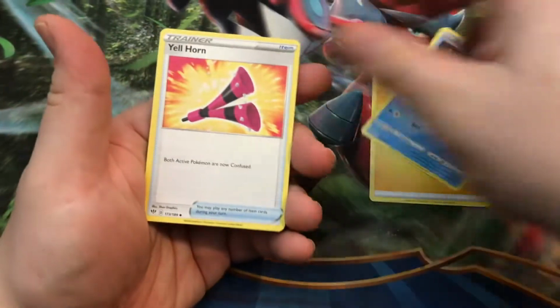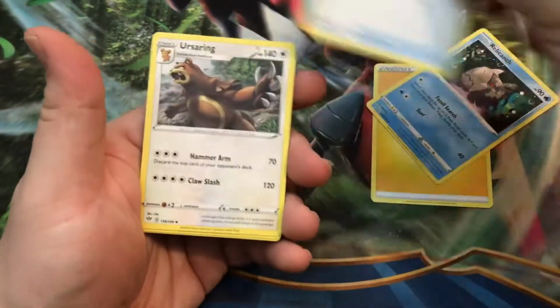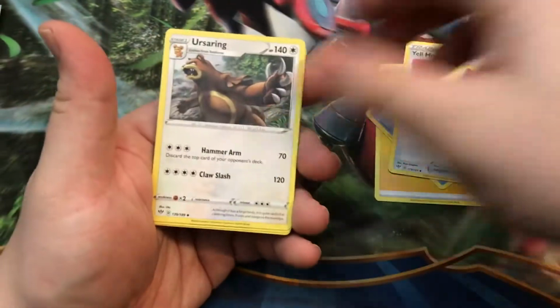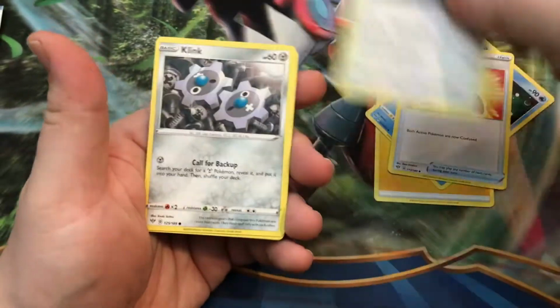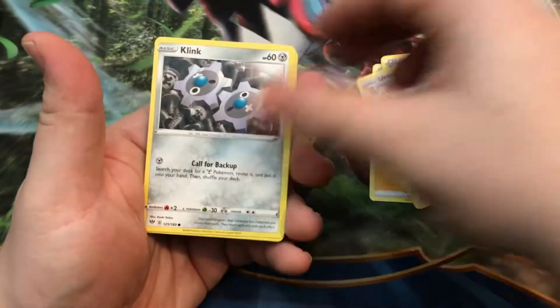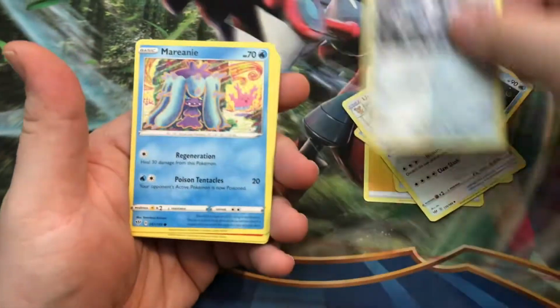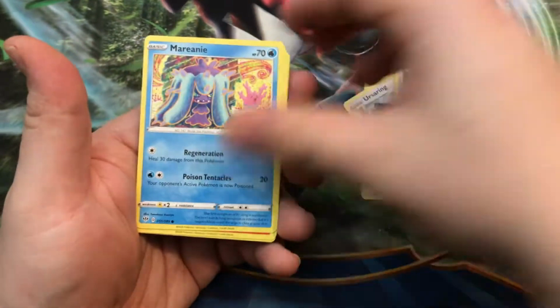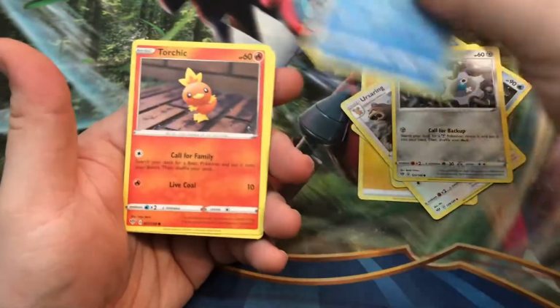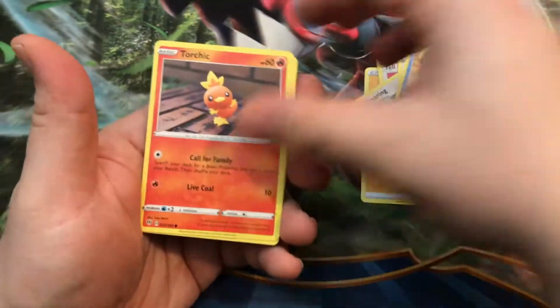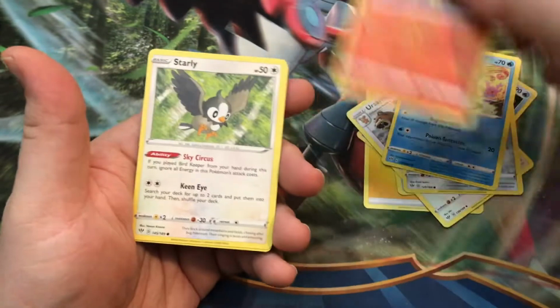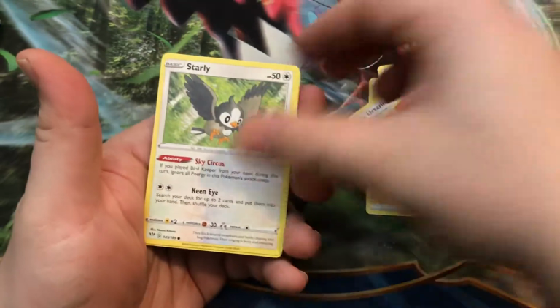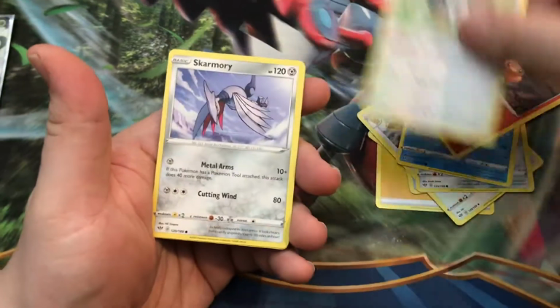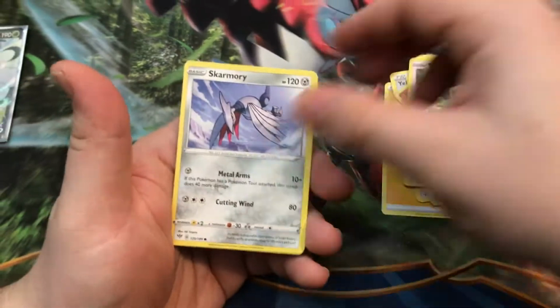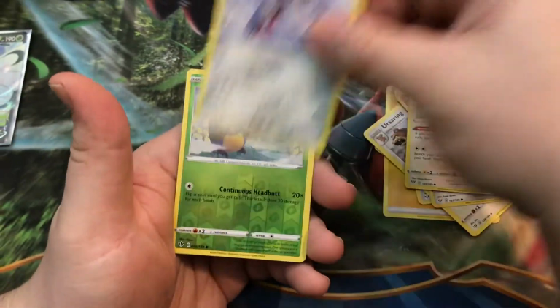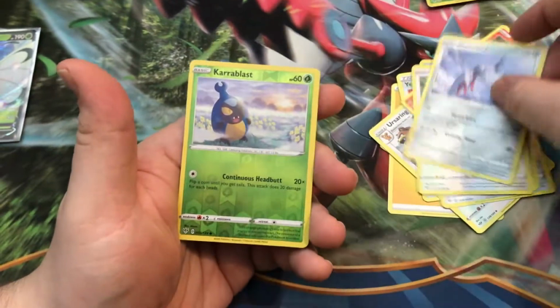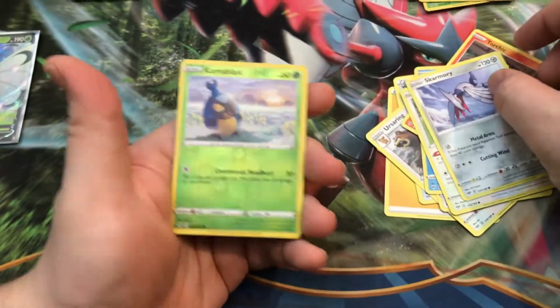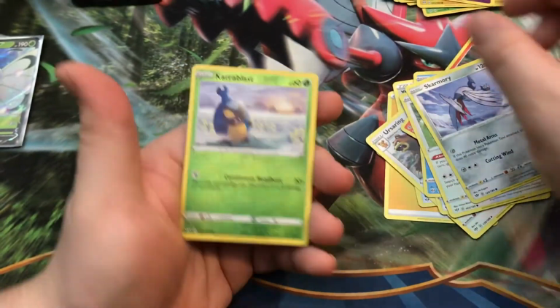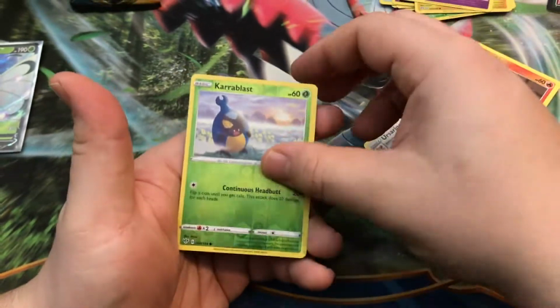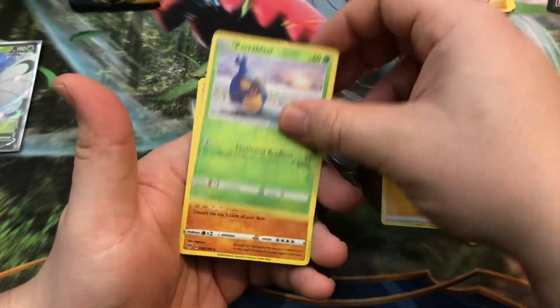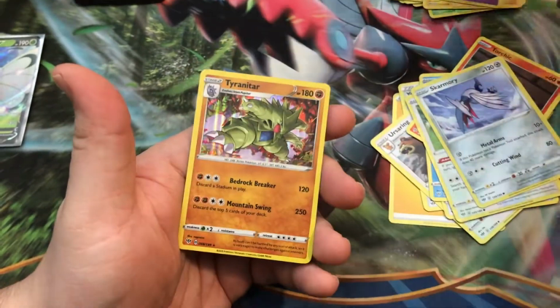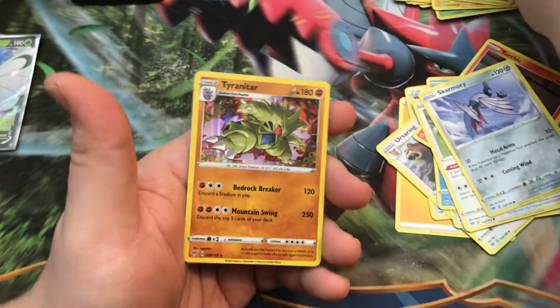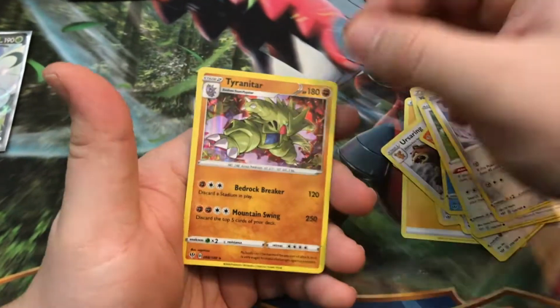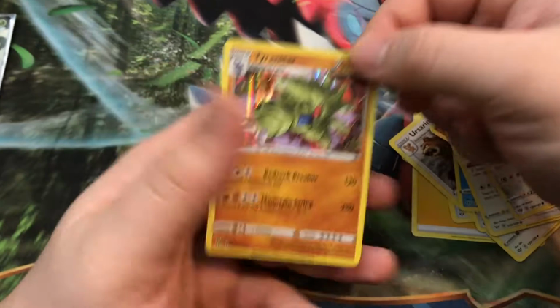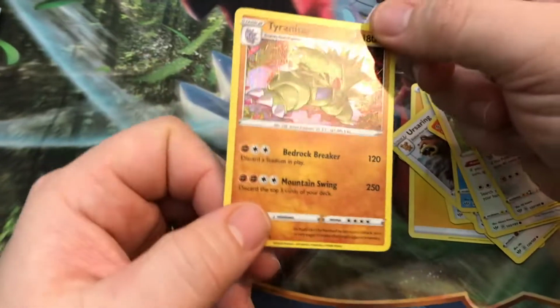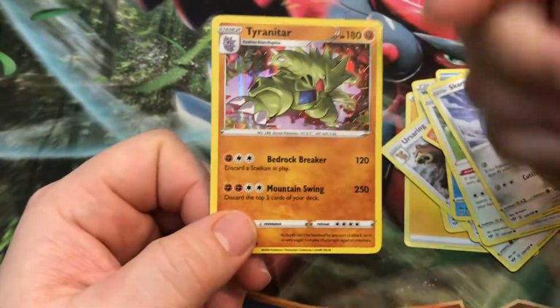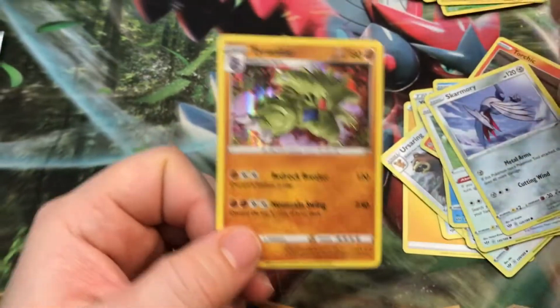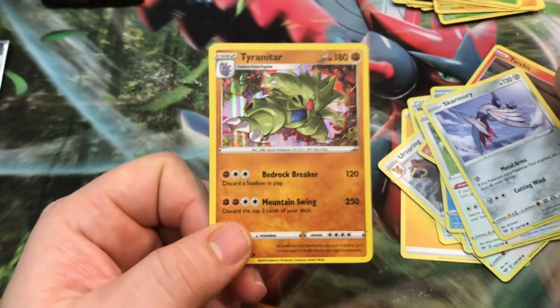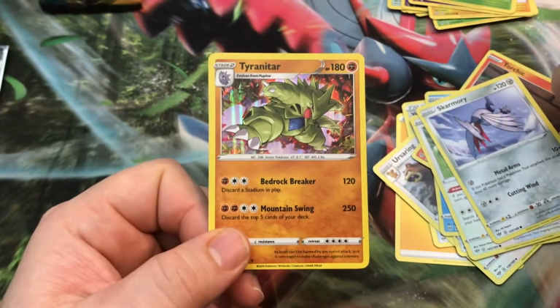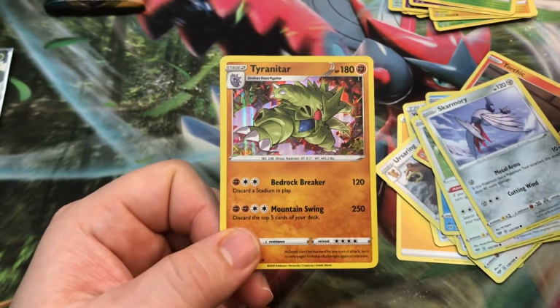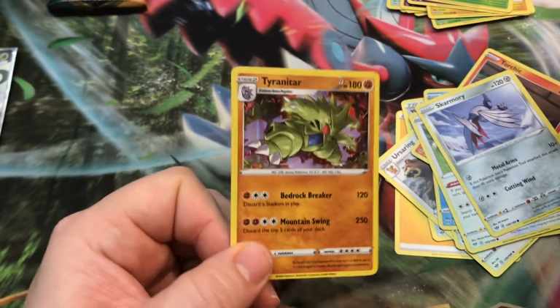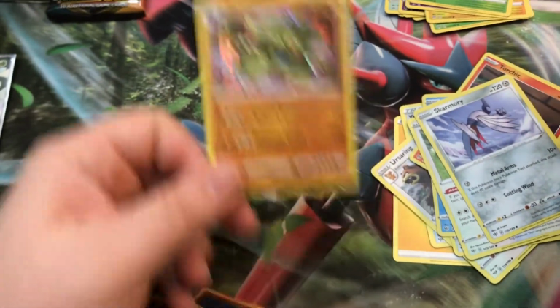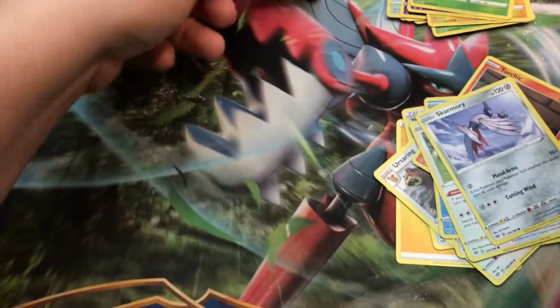Relicanth, Ursaring, Torchic, Starly, Skarmory, Karrablast, Reverse, and a Tyranitar holo. We have like four of him, but still a cool card nonetheless.